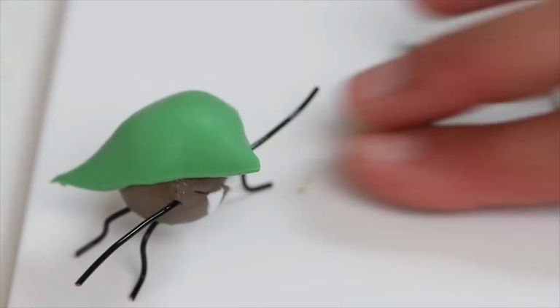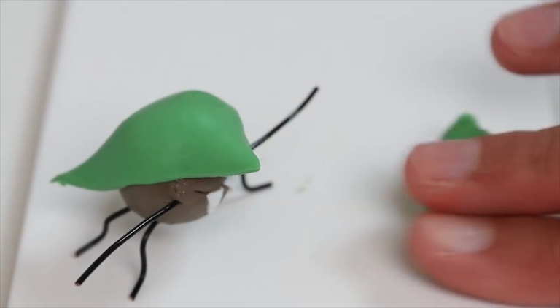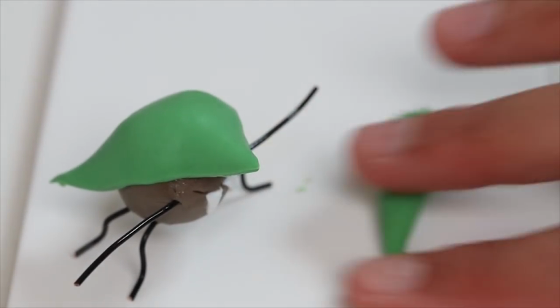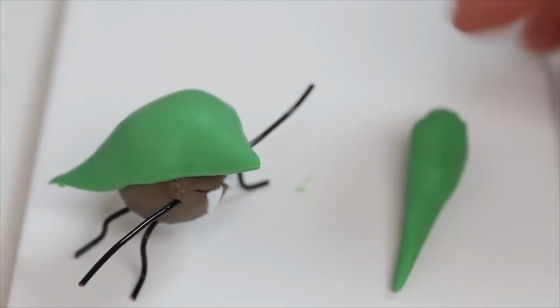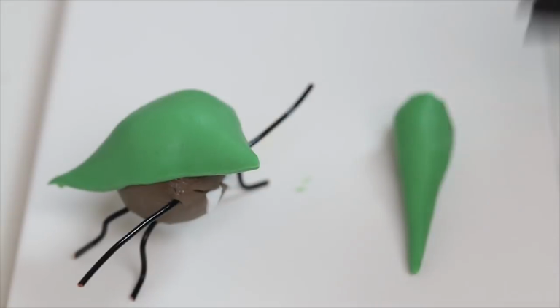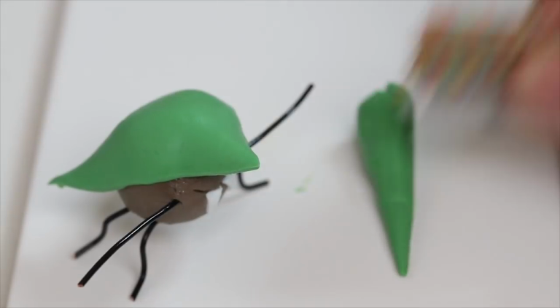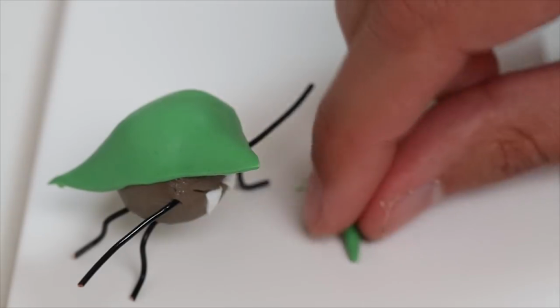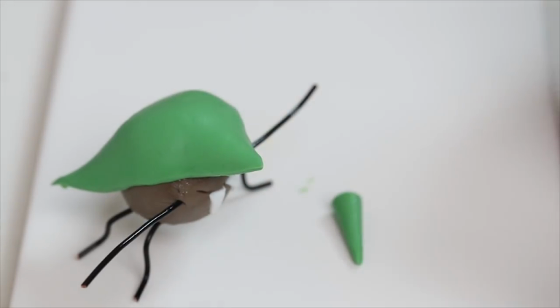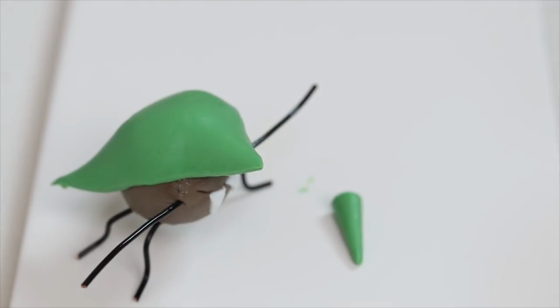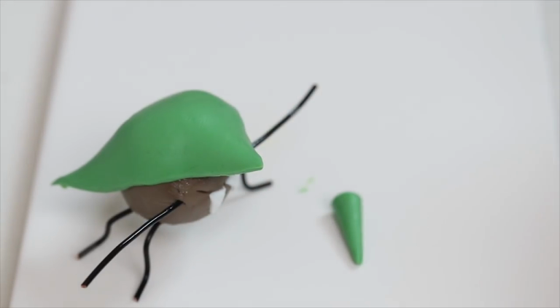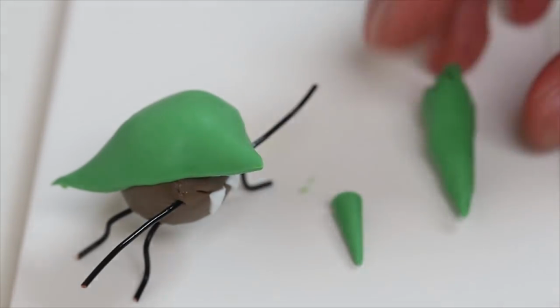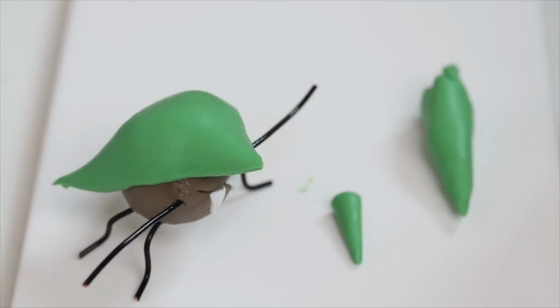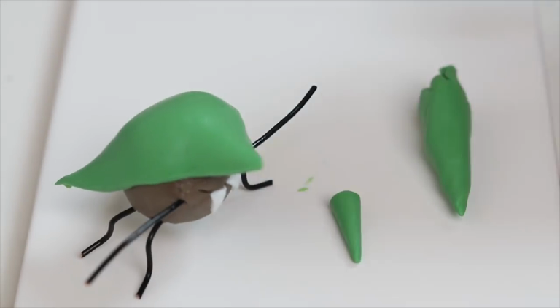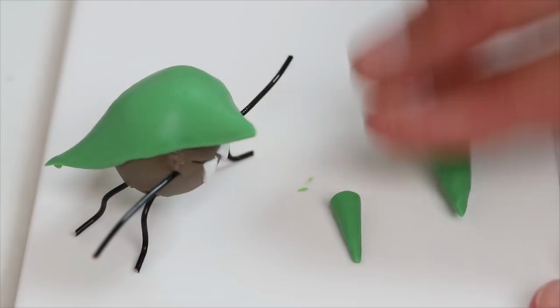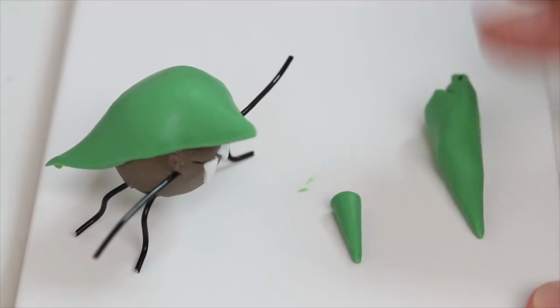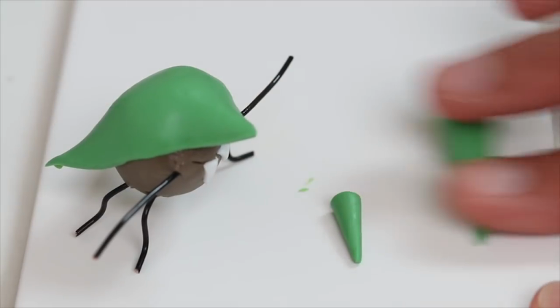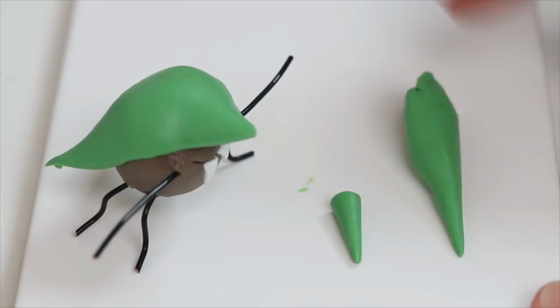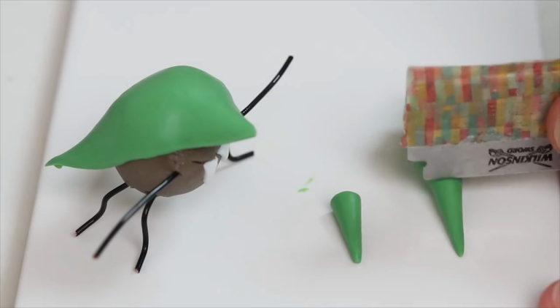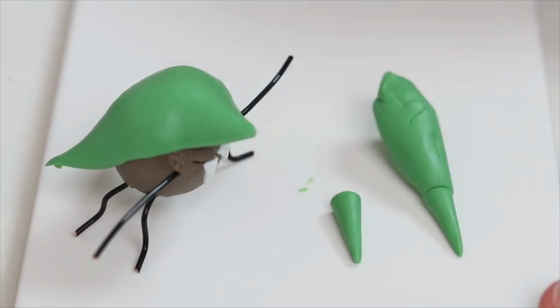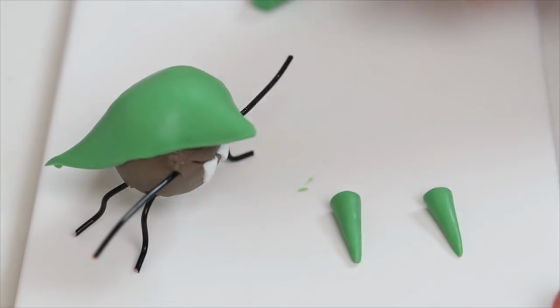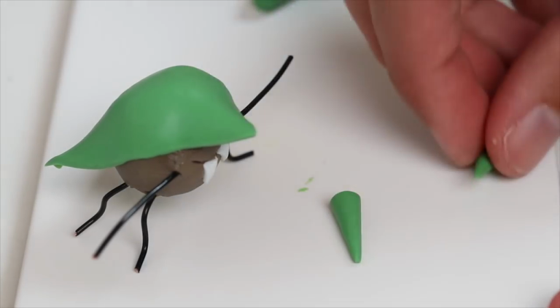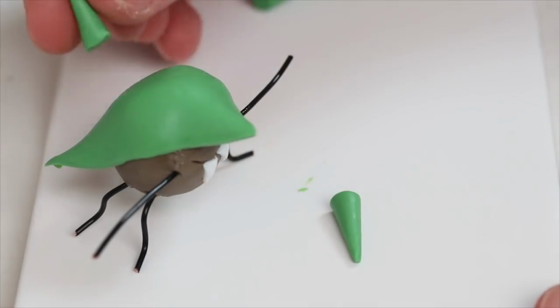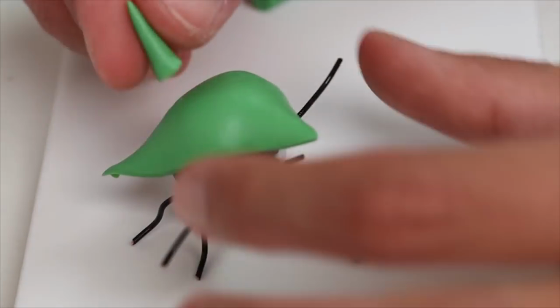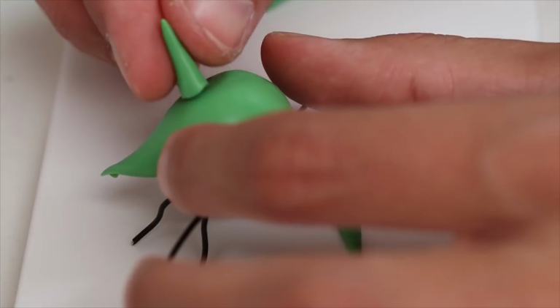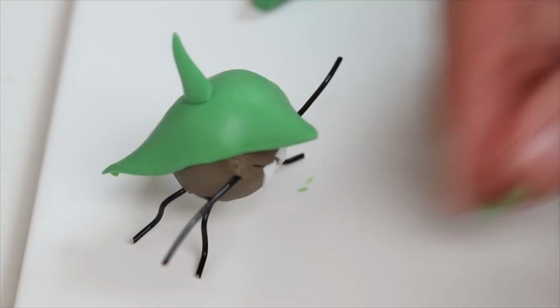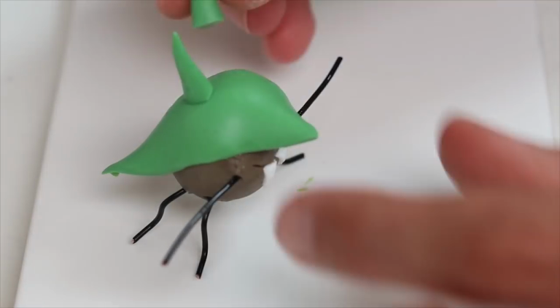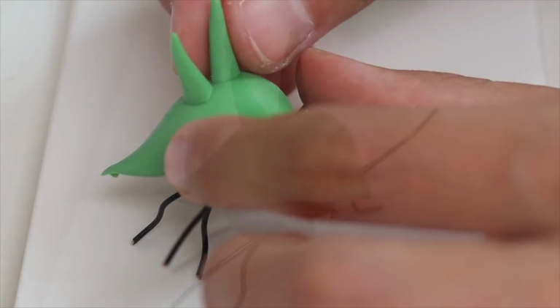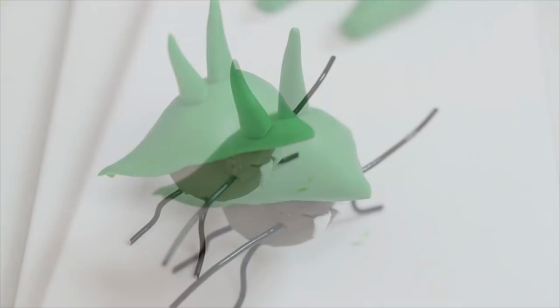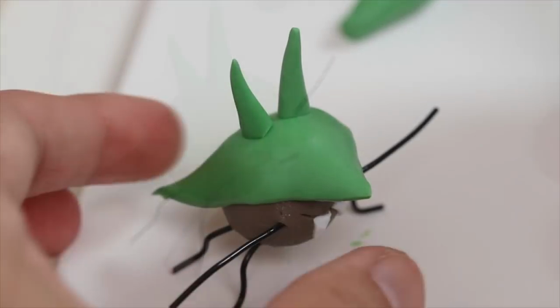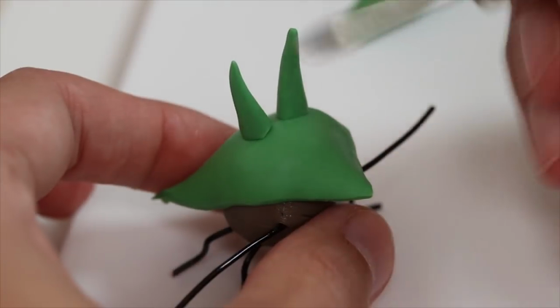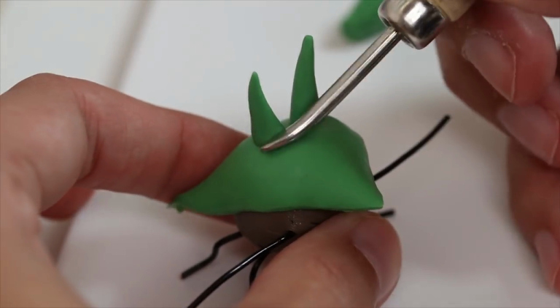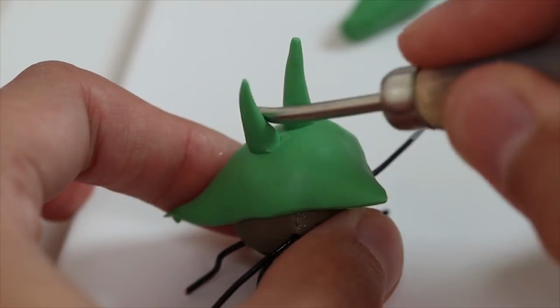Now I am making the ears. For that I am shaping two cones of green clay and I add them on top. I smooth the clay down.